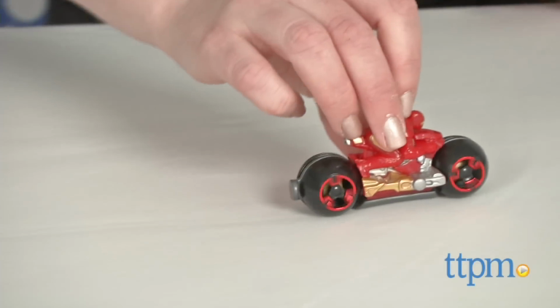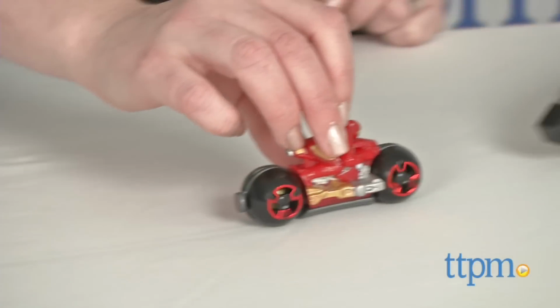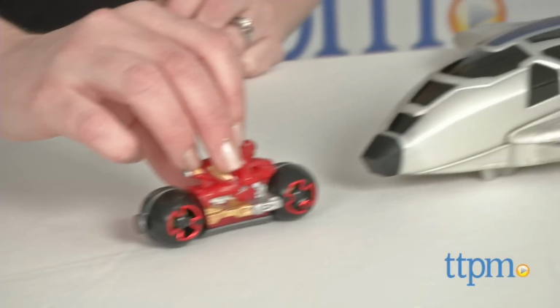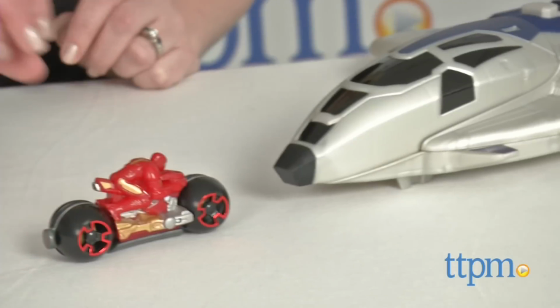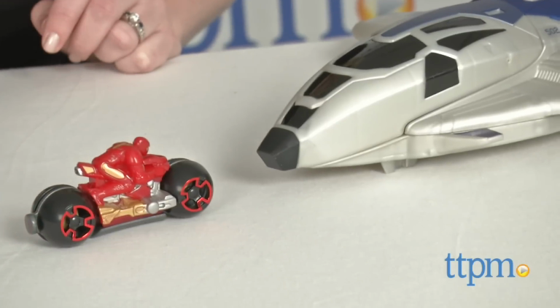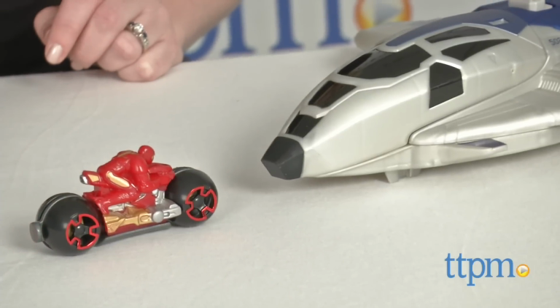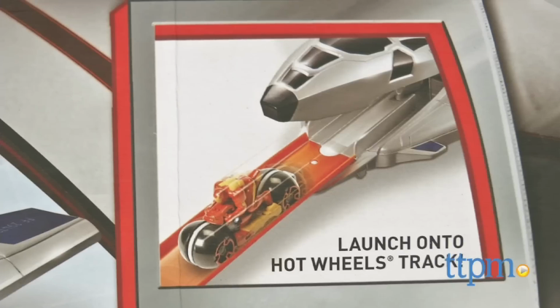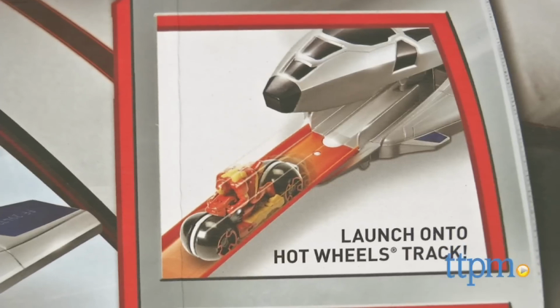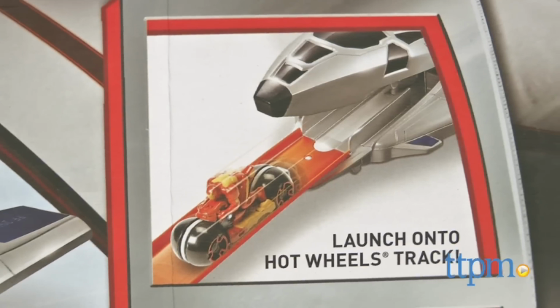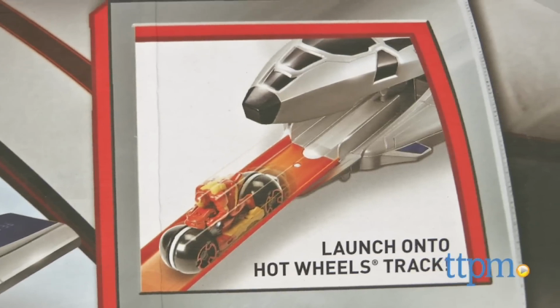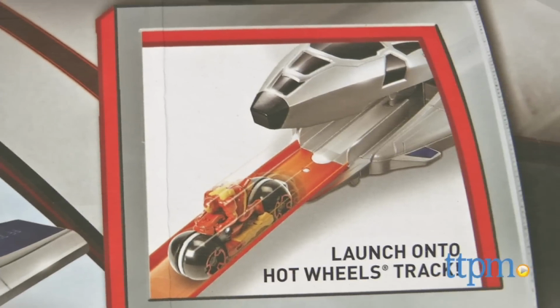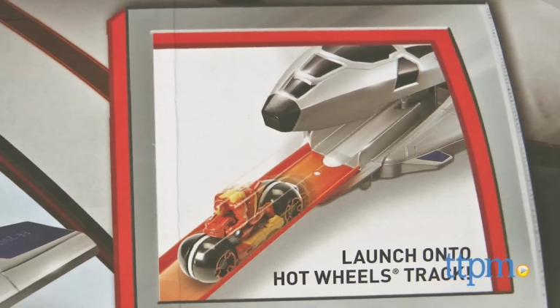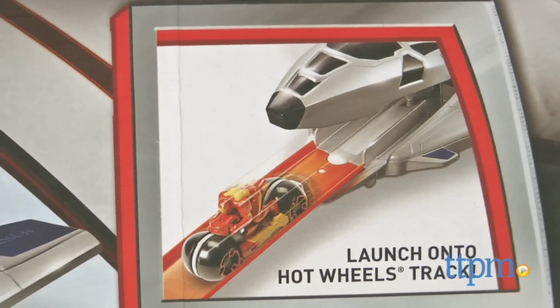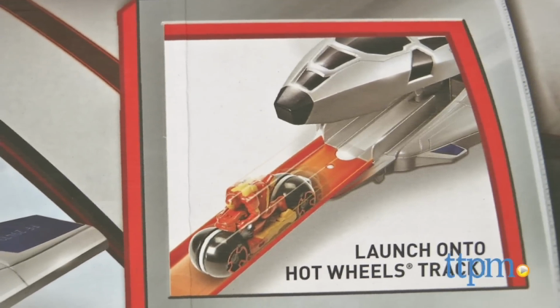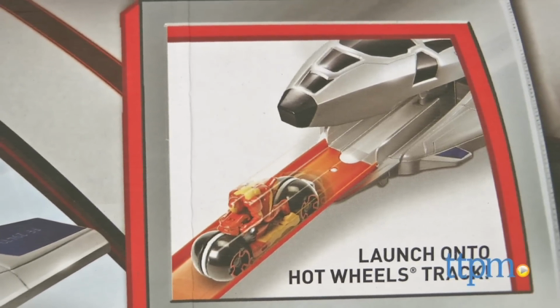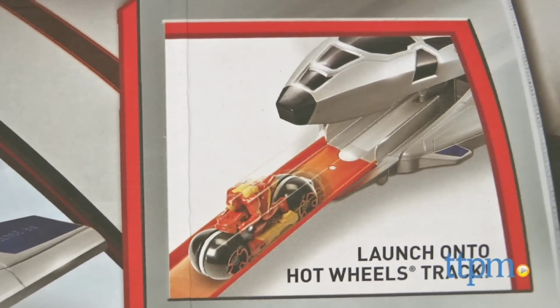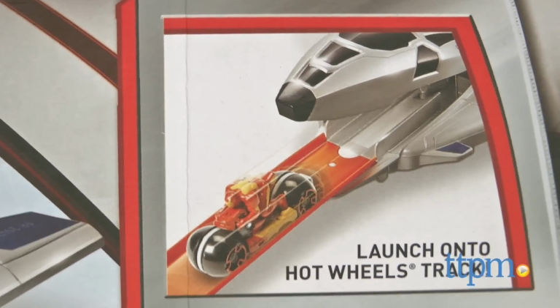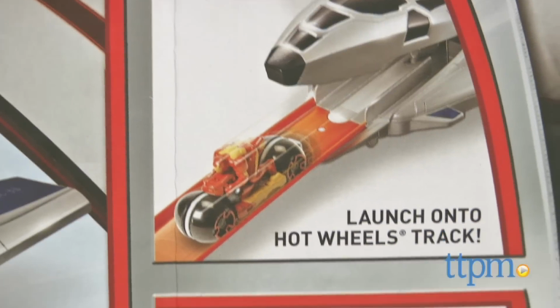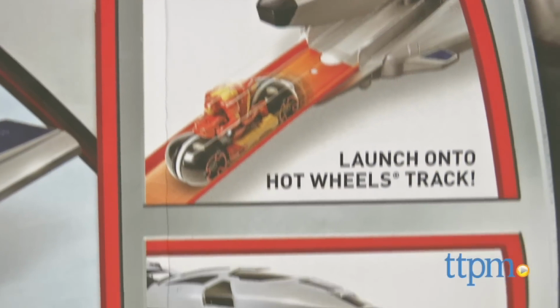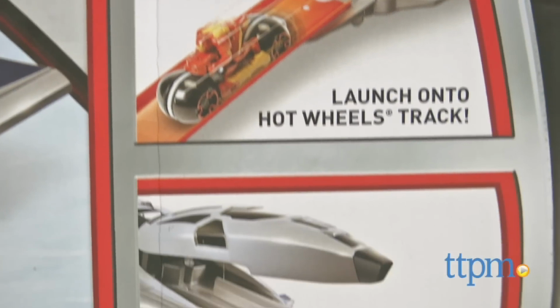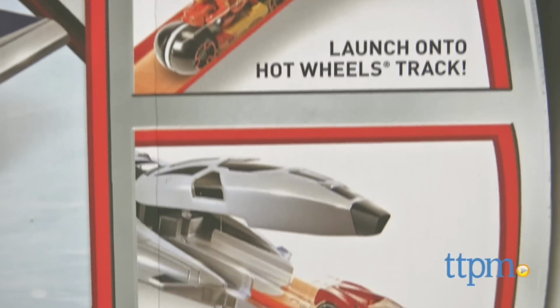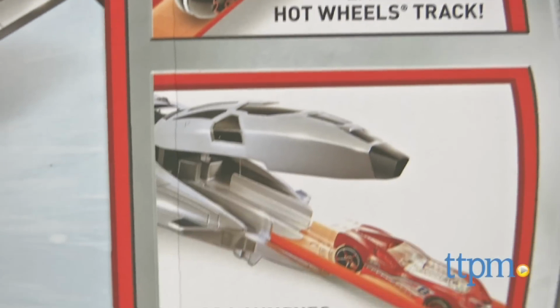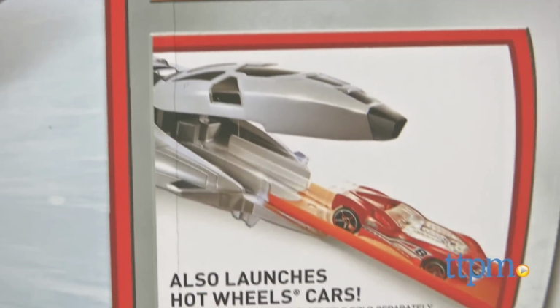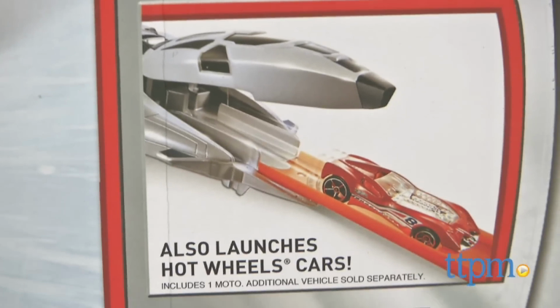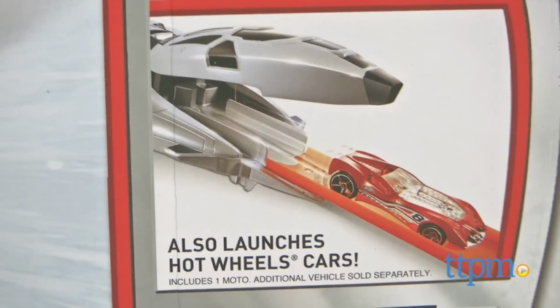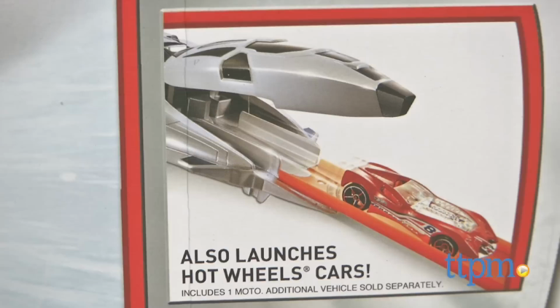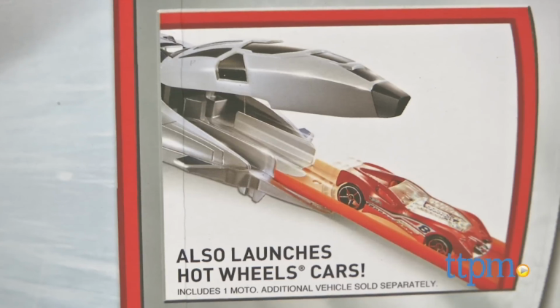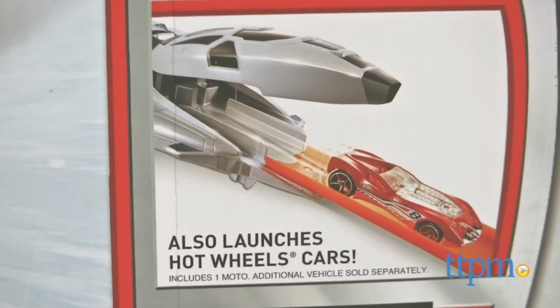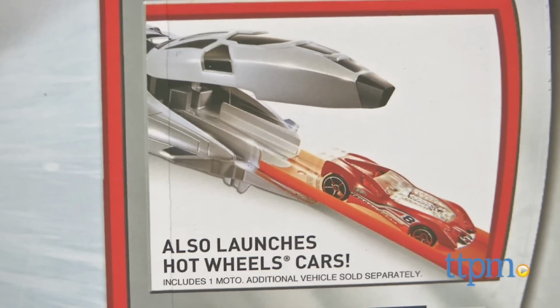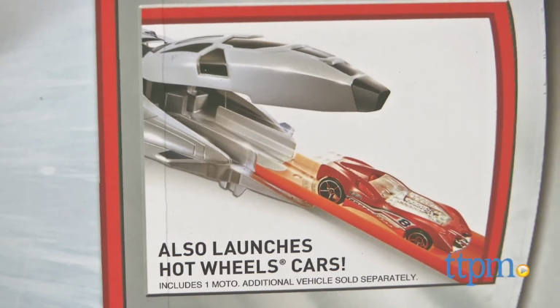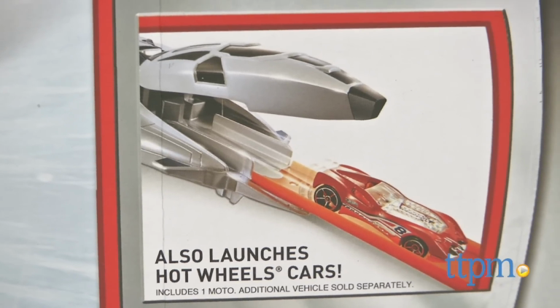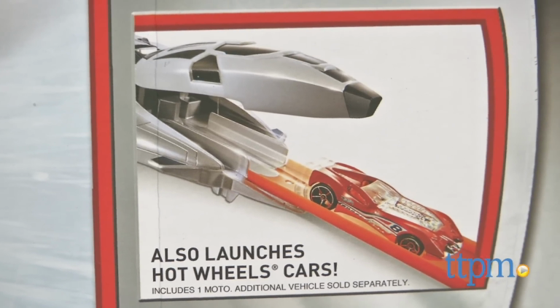Attach Hot Wheels track, sold separately, to the Quinjet to launch Iron Man onto a track set. Or use the Quinjet Moto Launcher to launch your Hot Wheels cars.